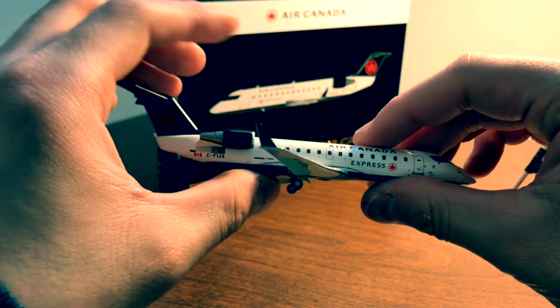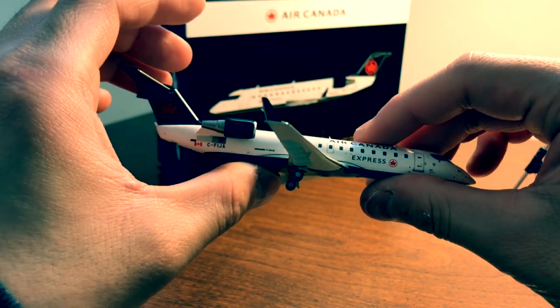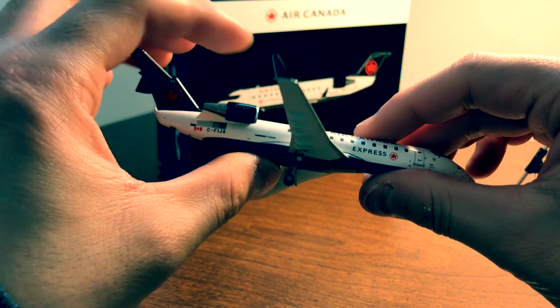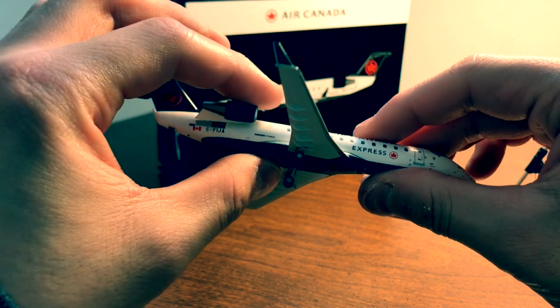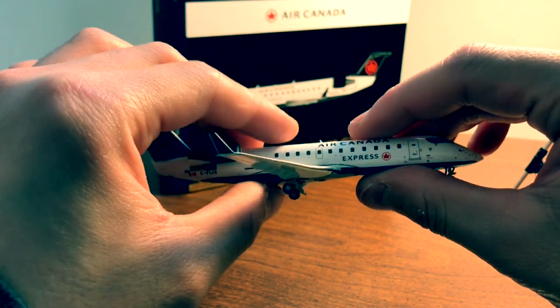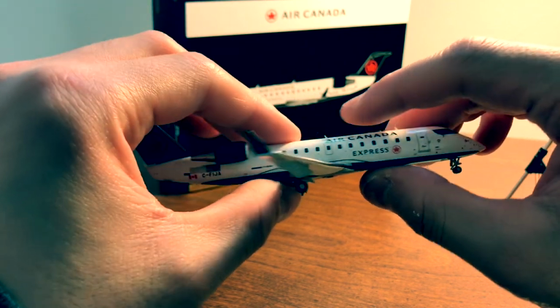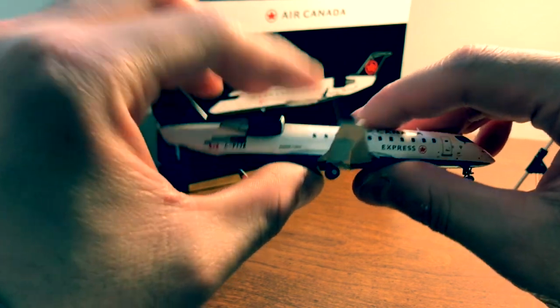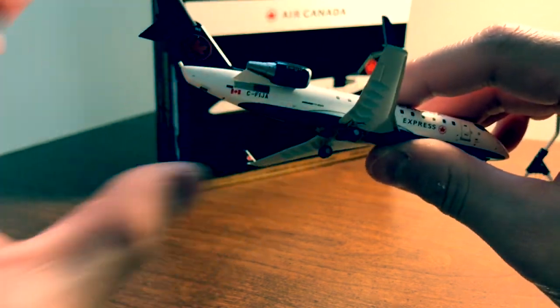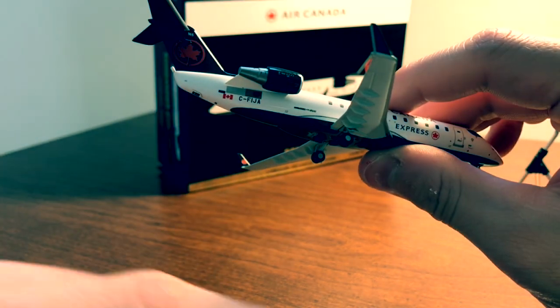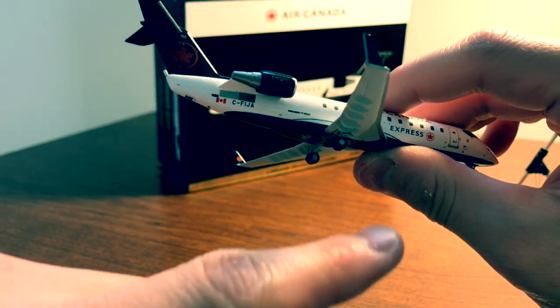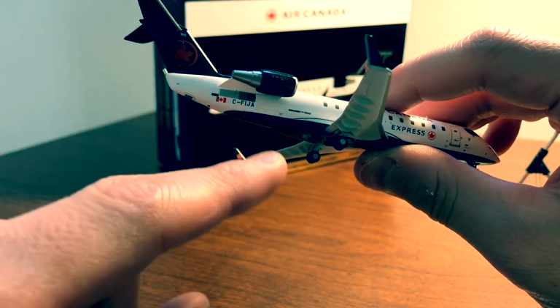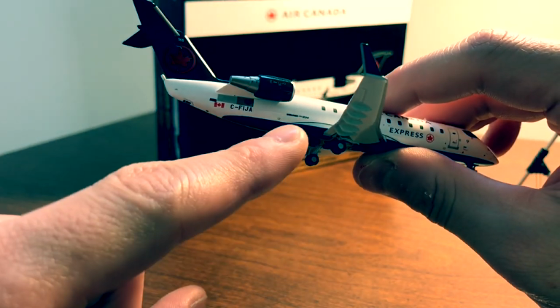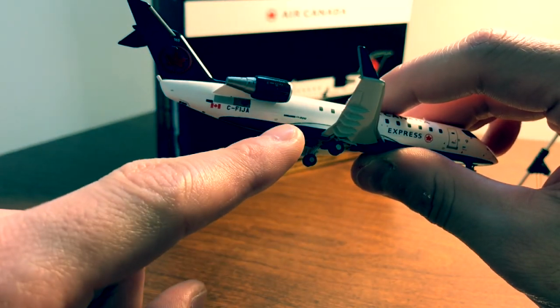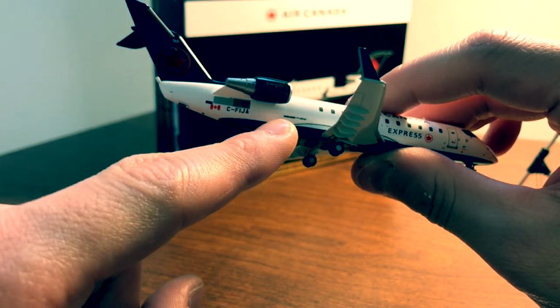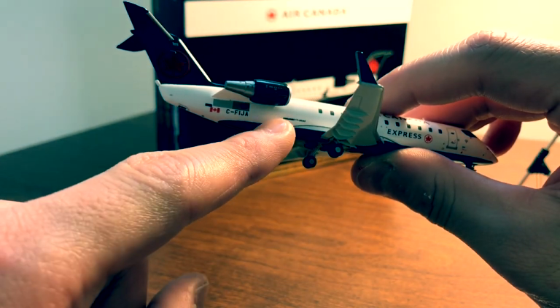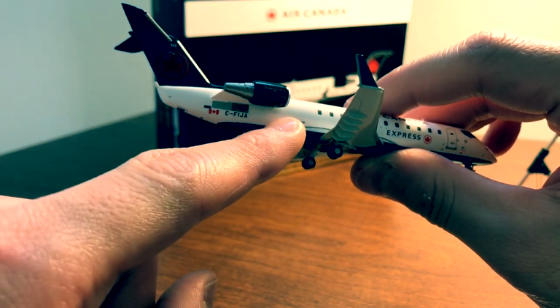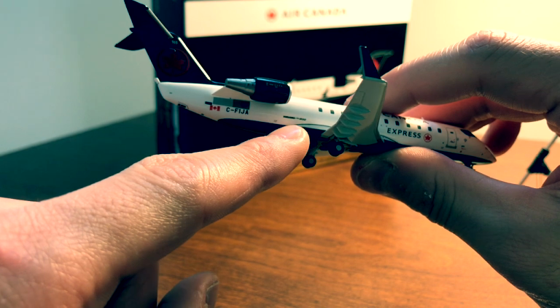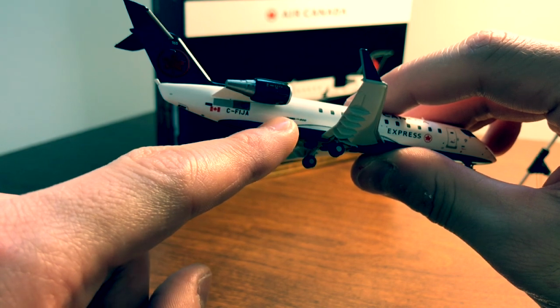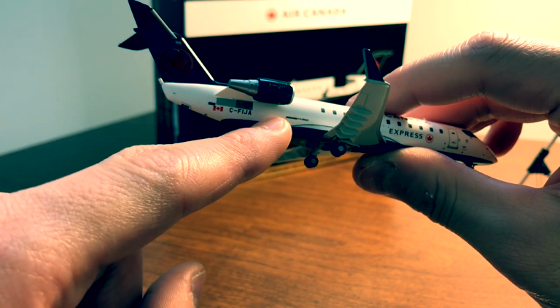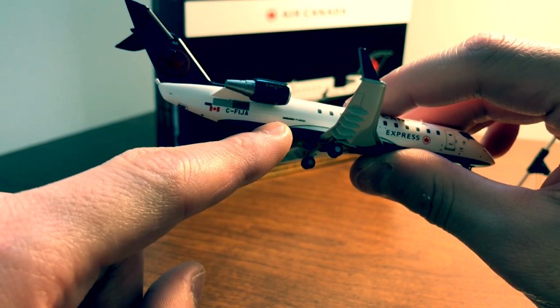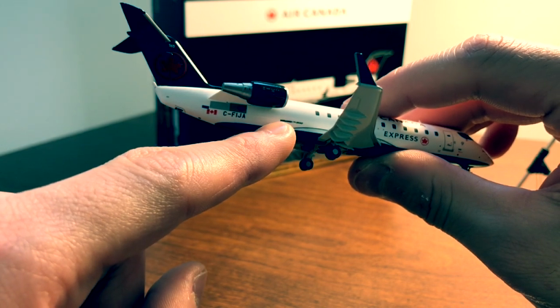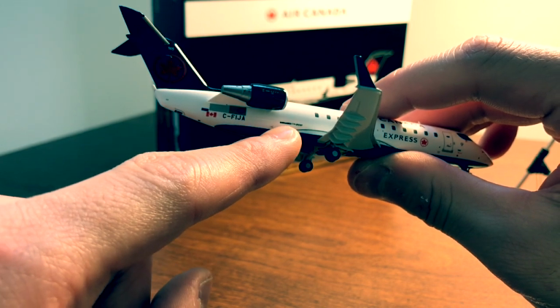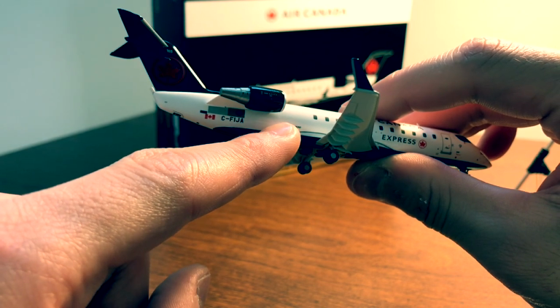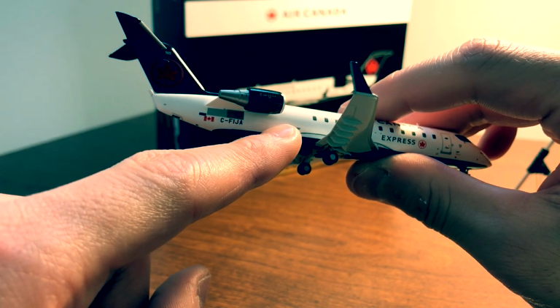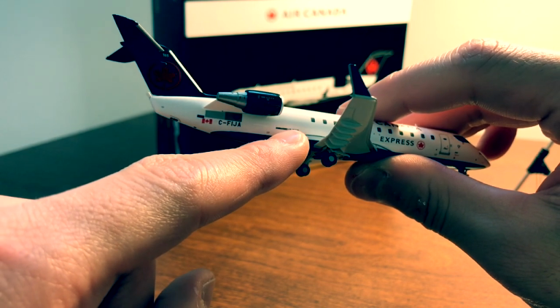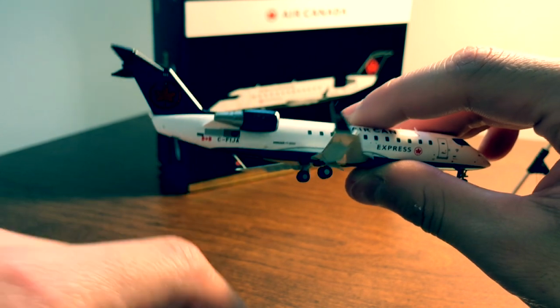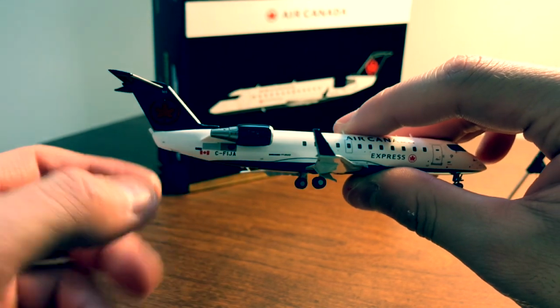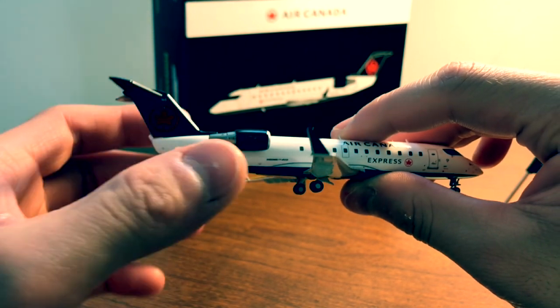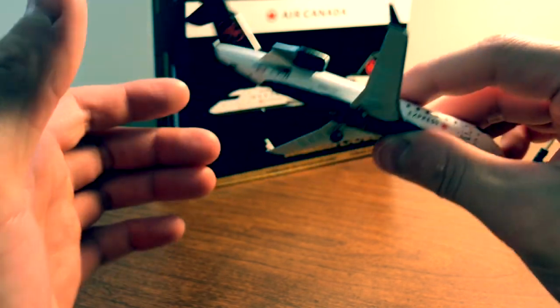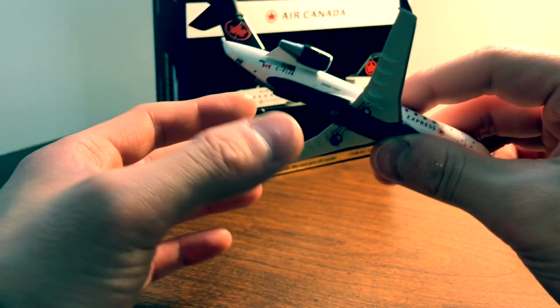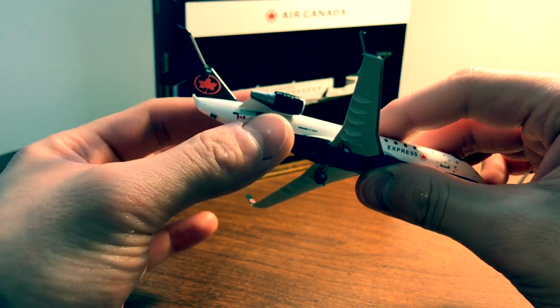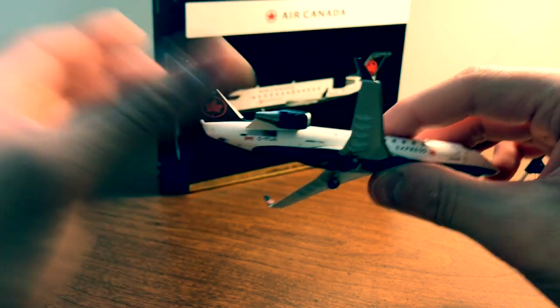On the other side you have the same amount of detail, and right here — it's a little bit hard to make out — it says Bombardier CRJ 200.